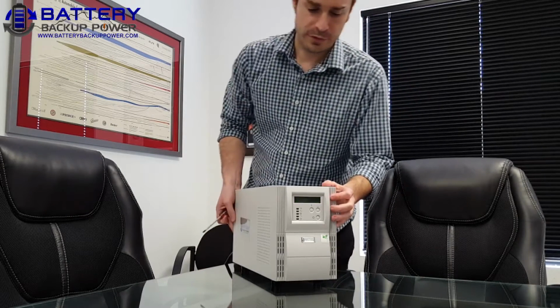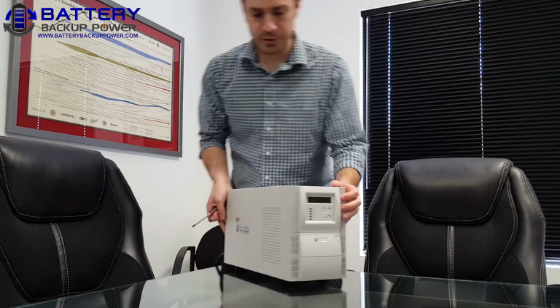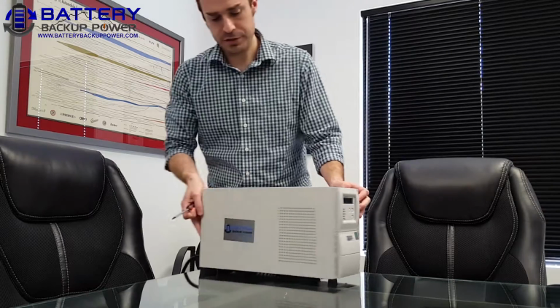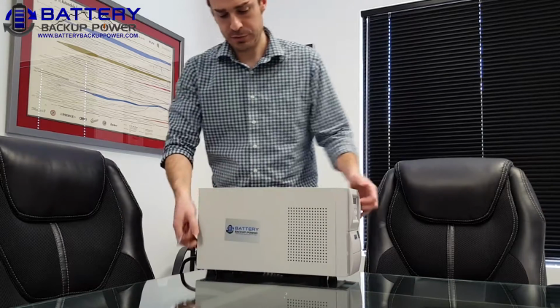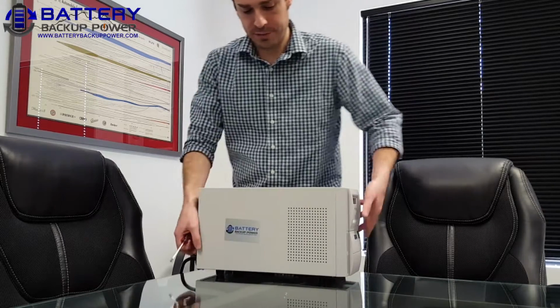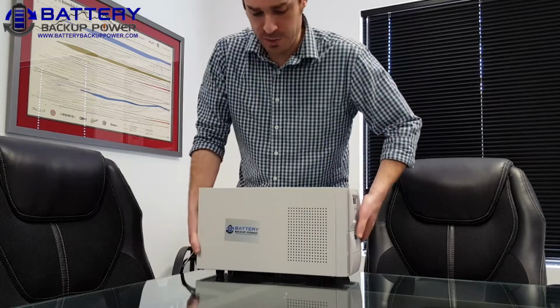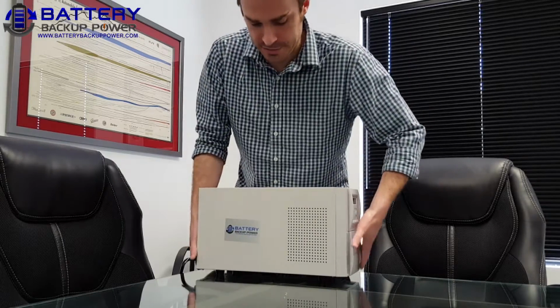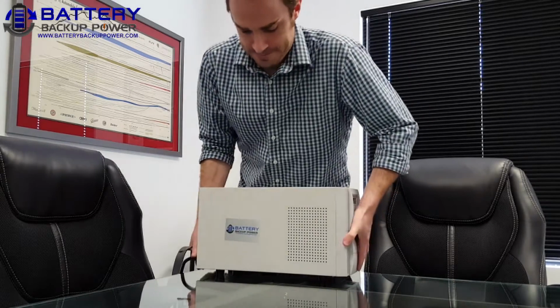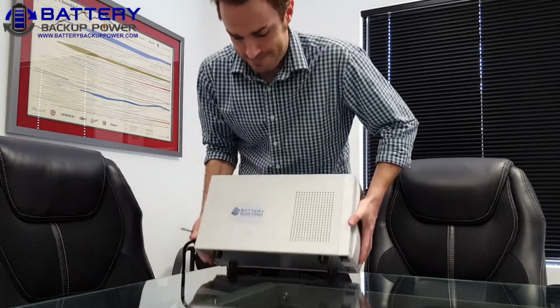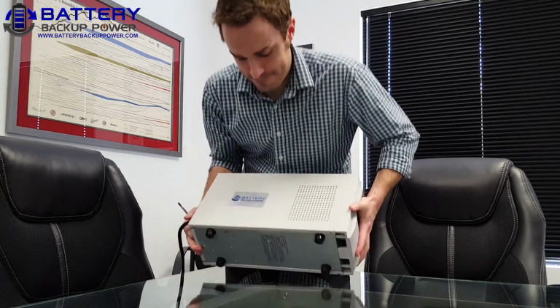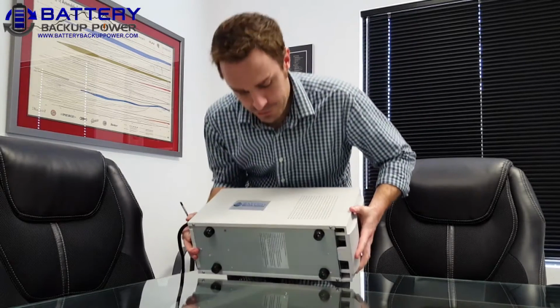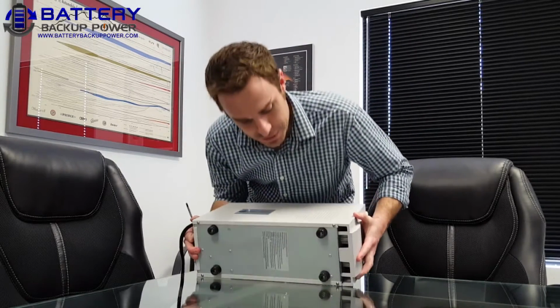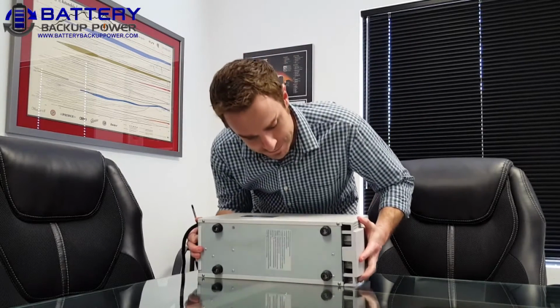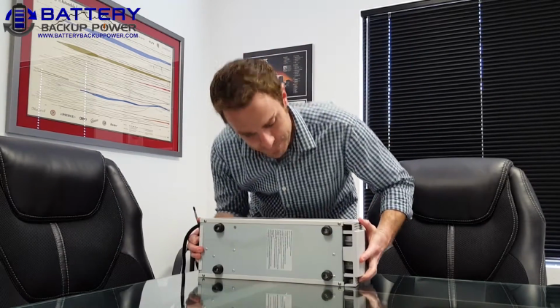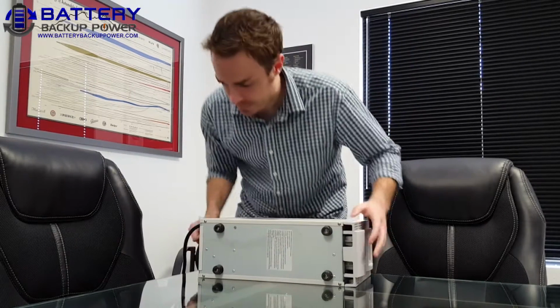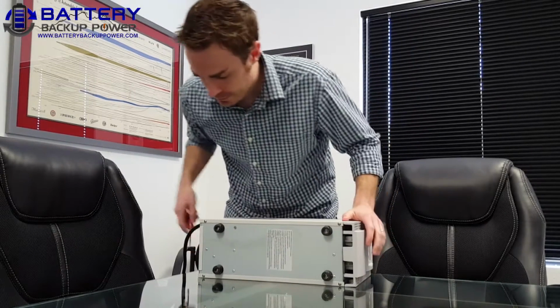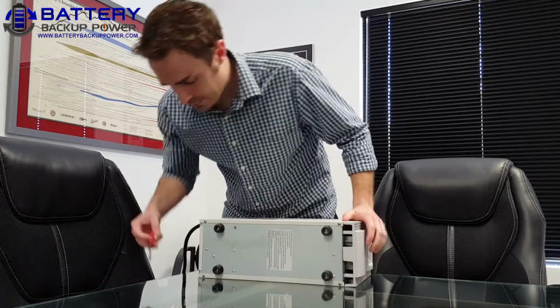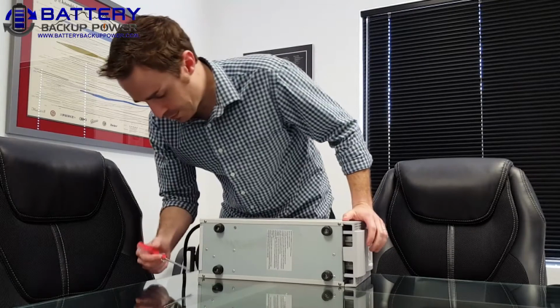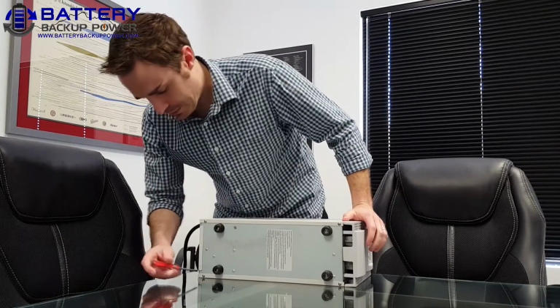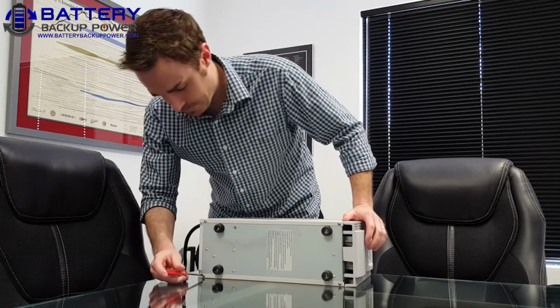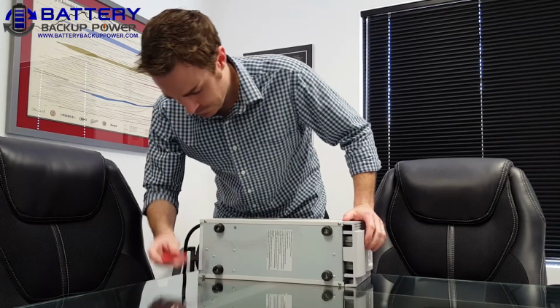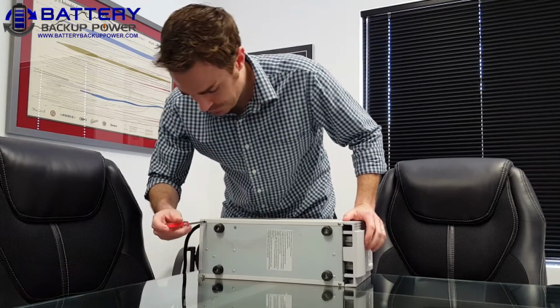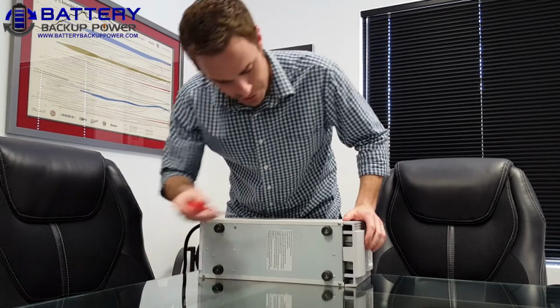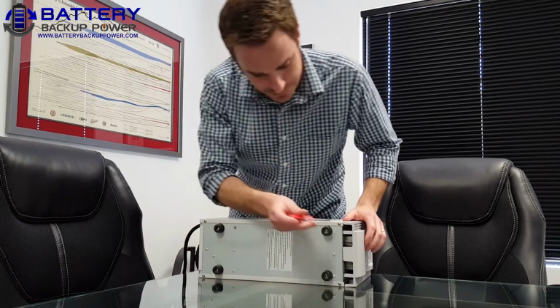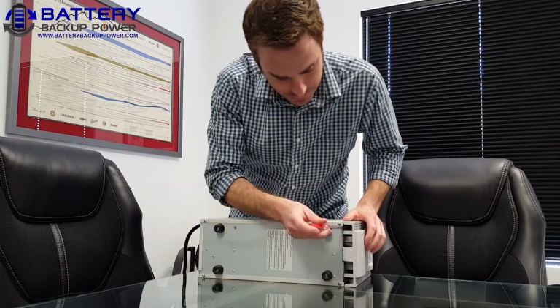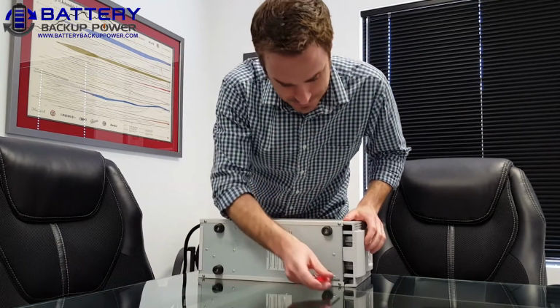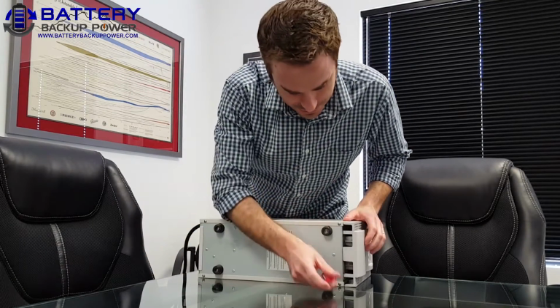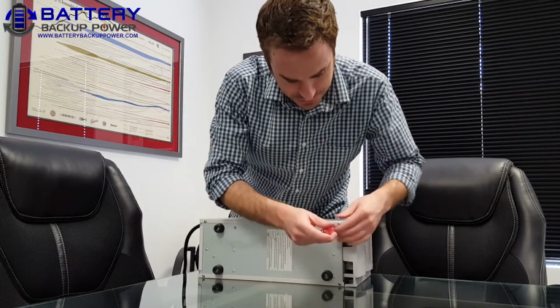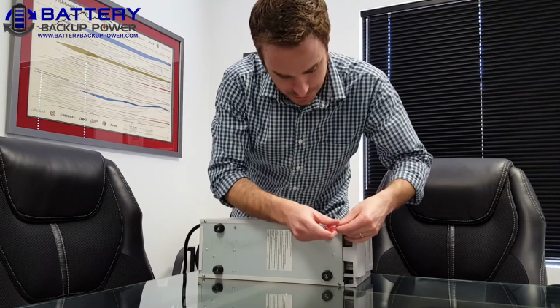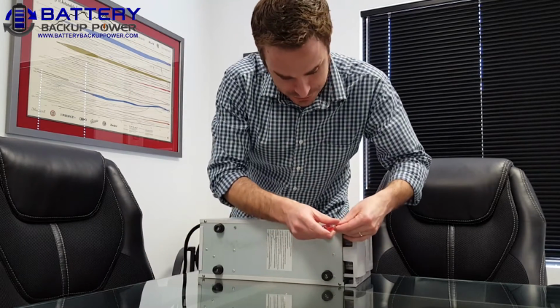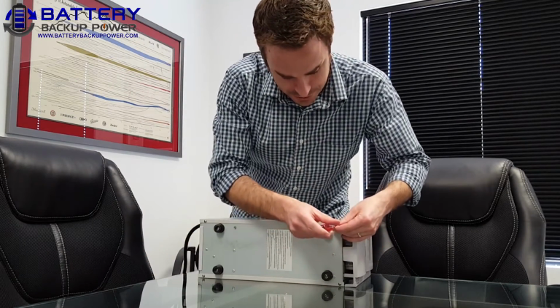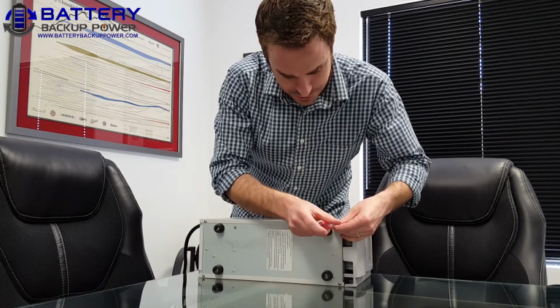The first thing we're going to do is put the UPS on its side. There will be four screws on the bottom that we'll have to take out to replace the internal battery tray.